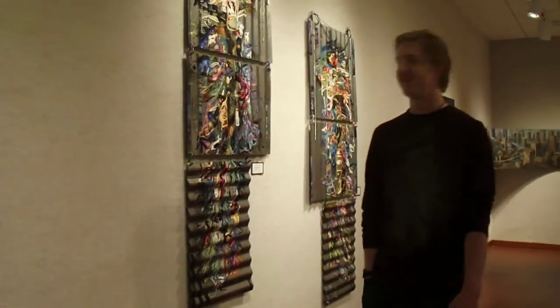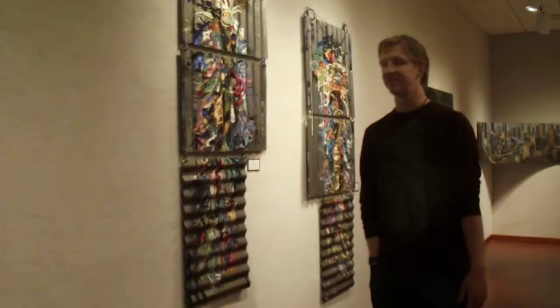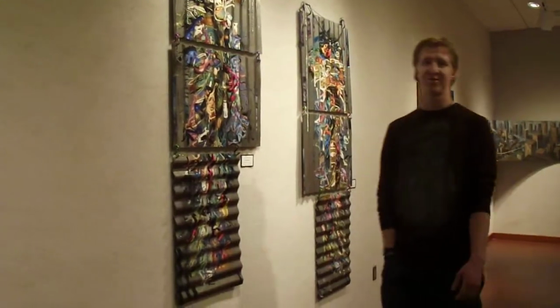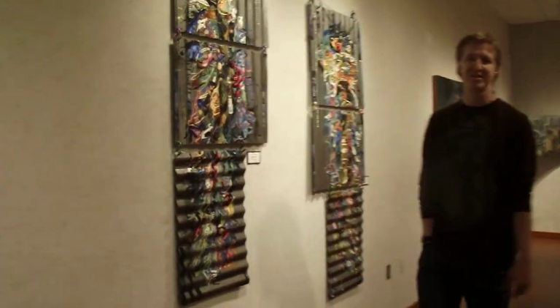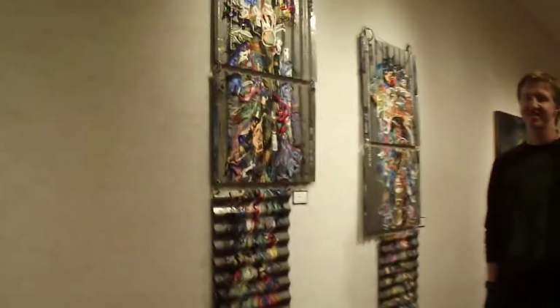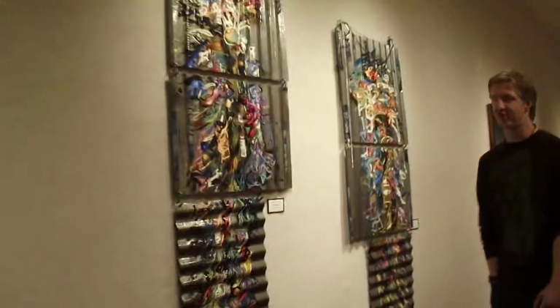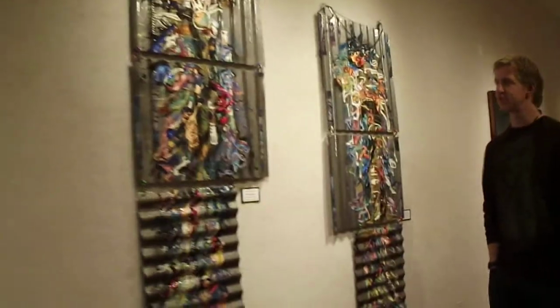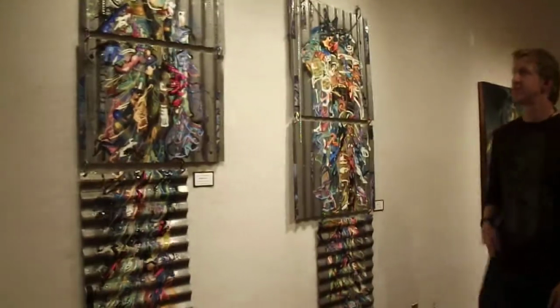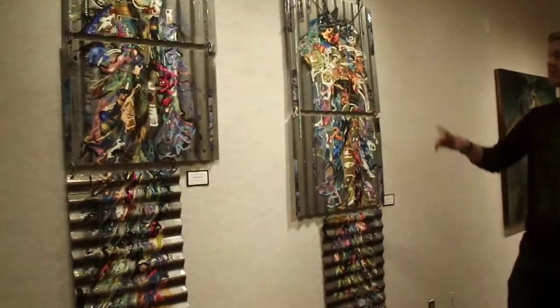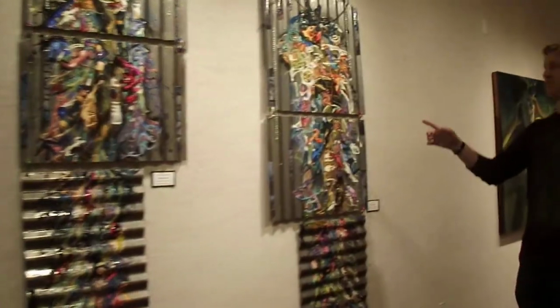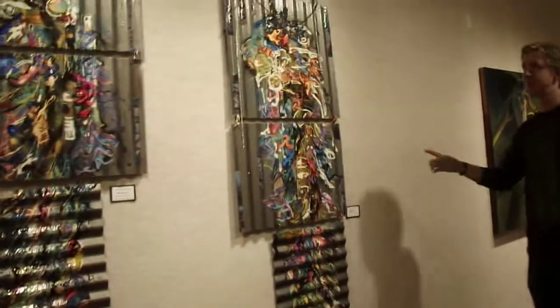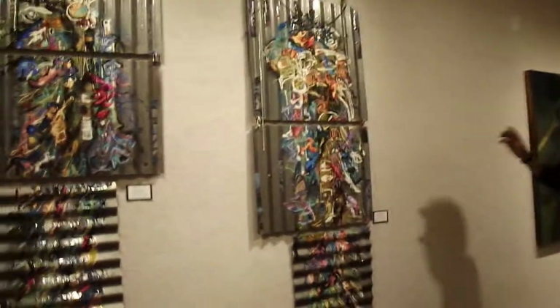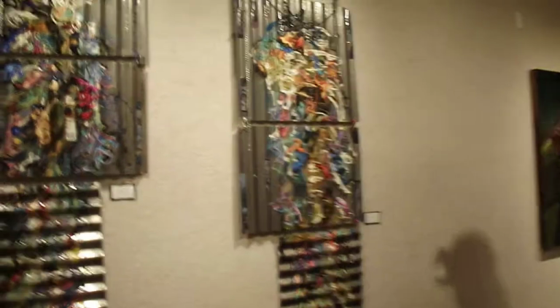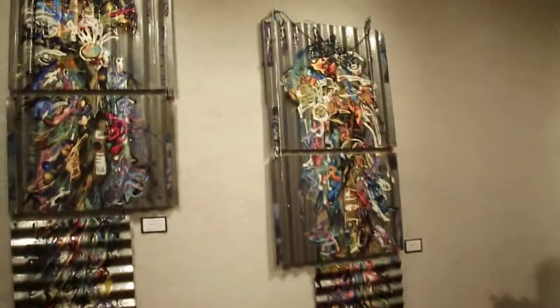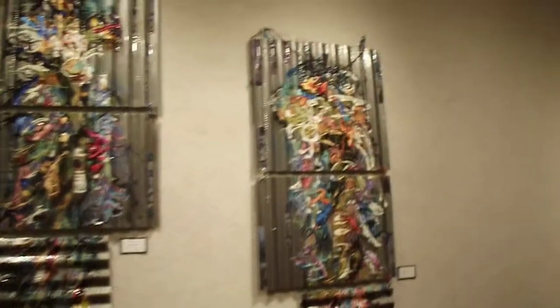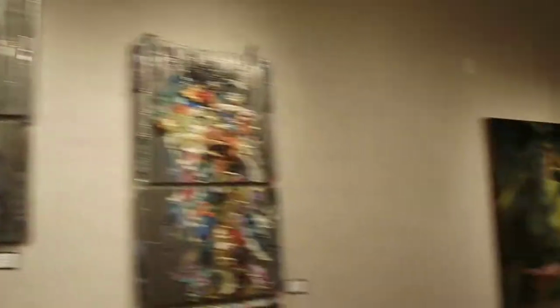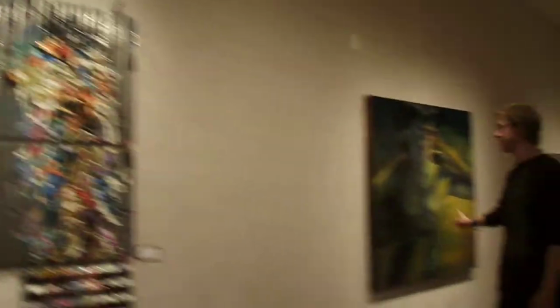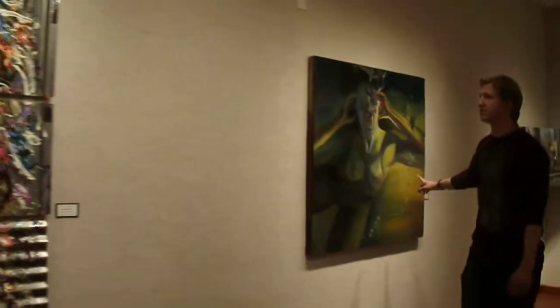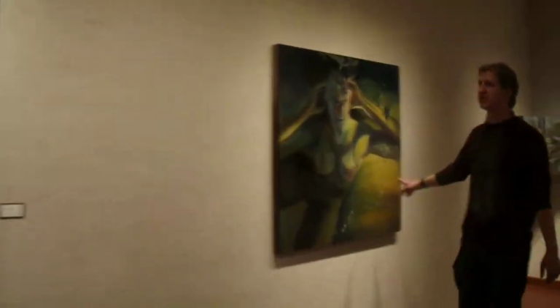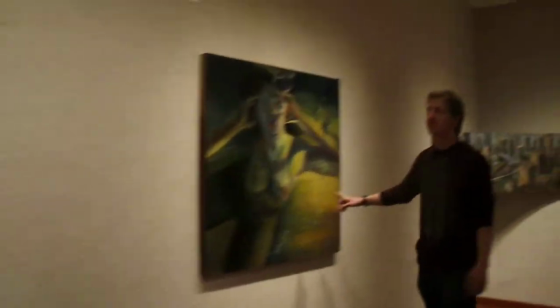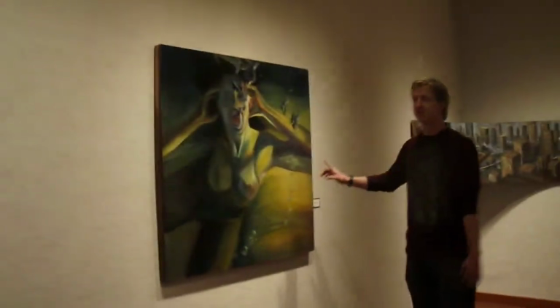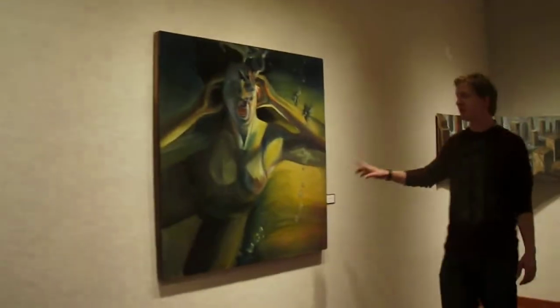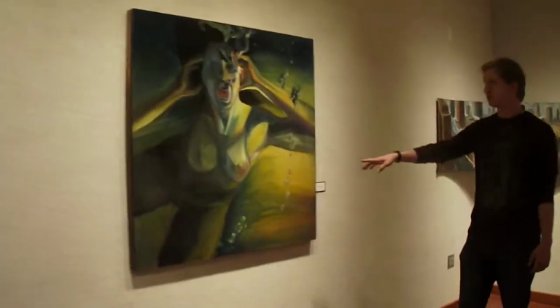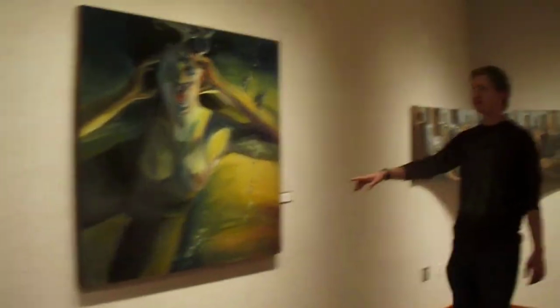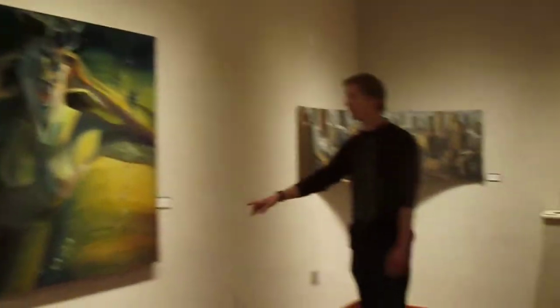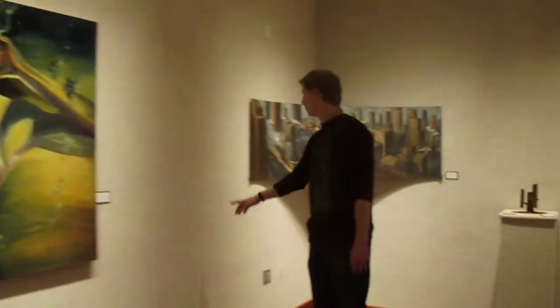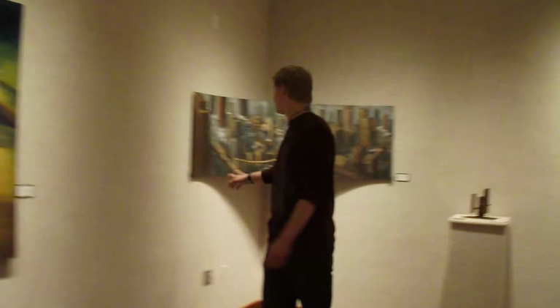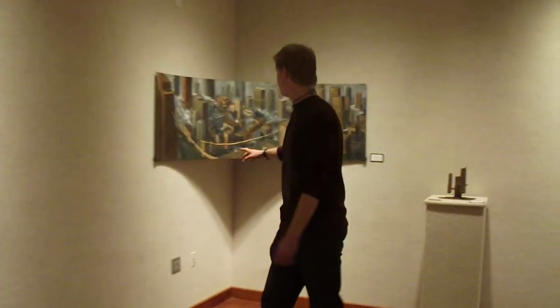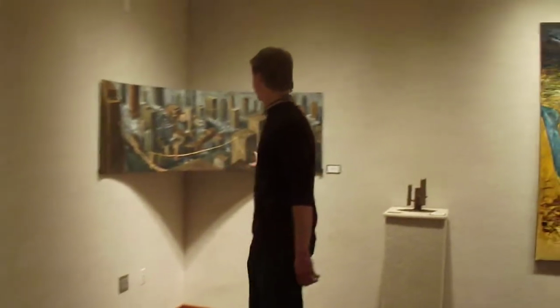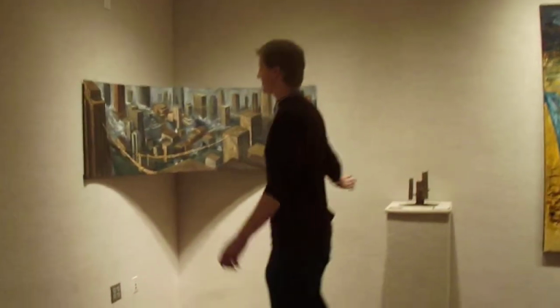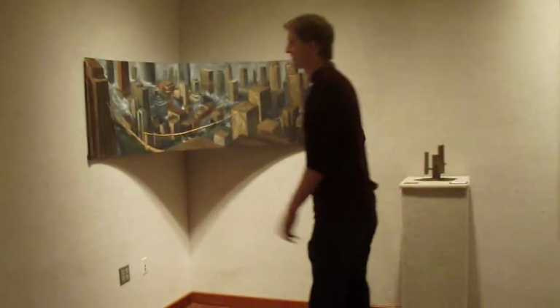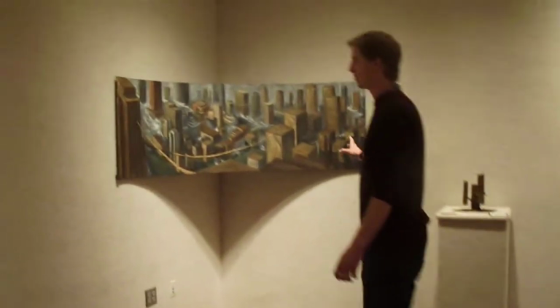This is my senior art show. These are some pieces by Nabil Bison and this is a piece by Liz Perroni, and then this is my first corner.